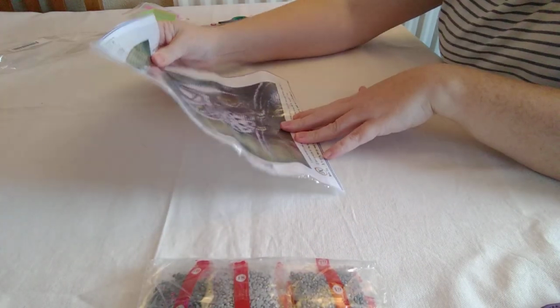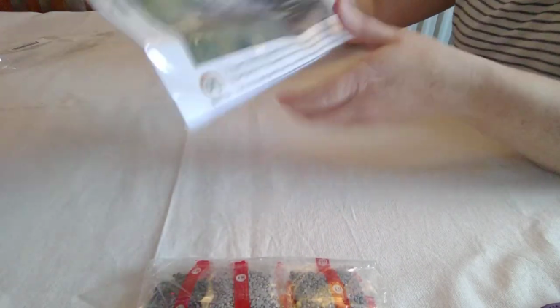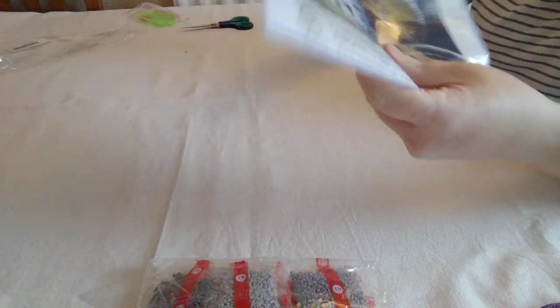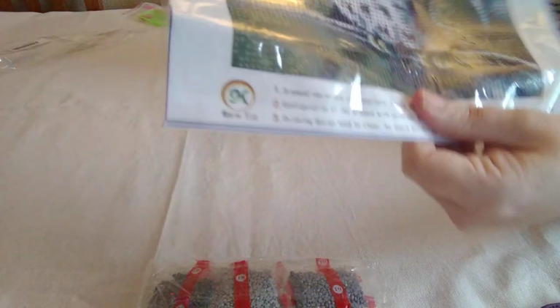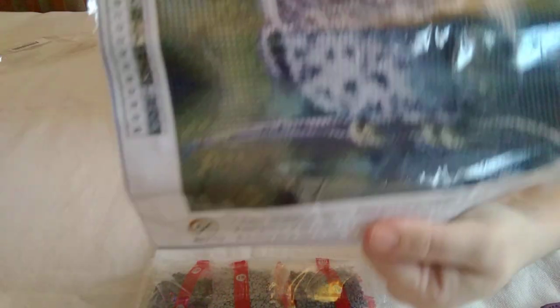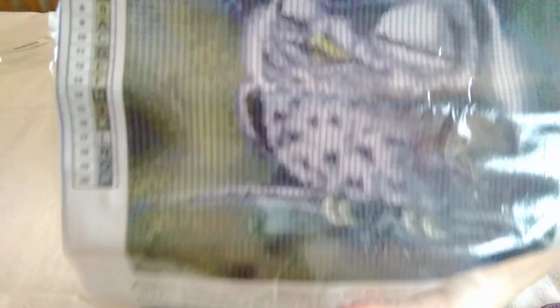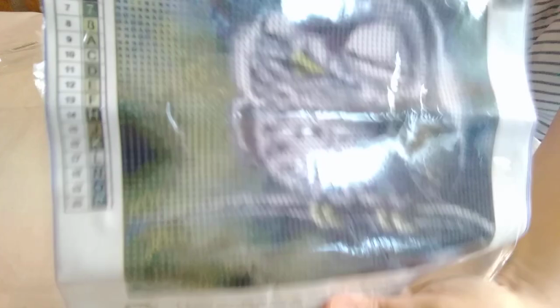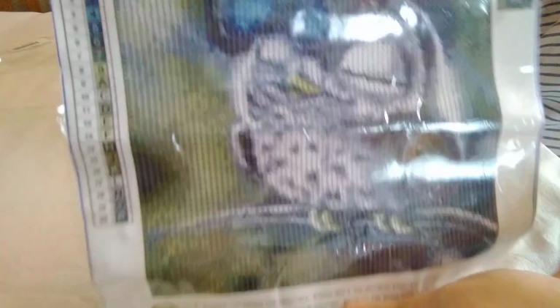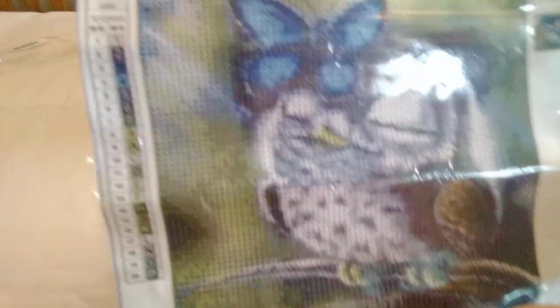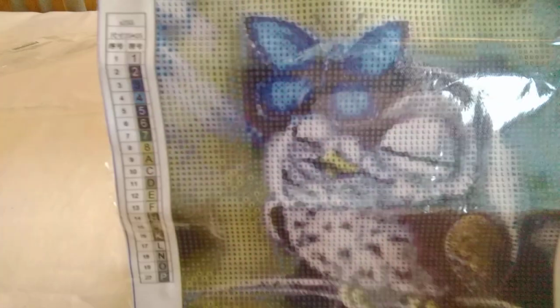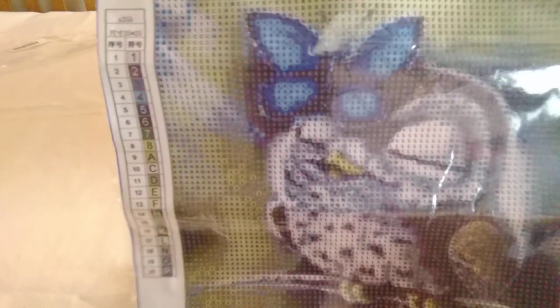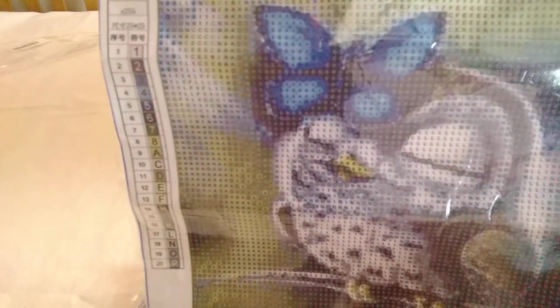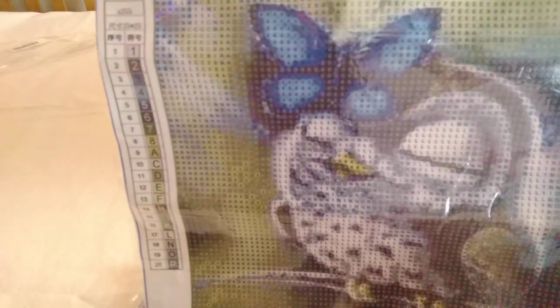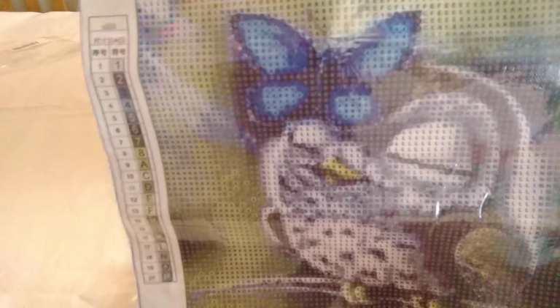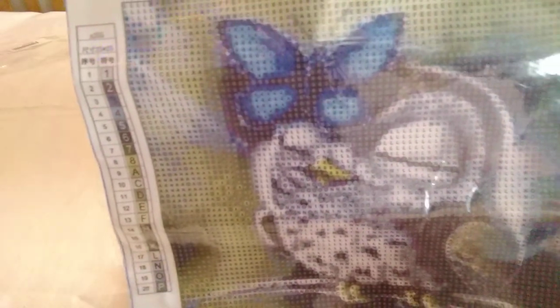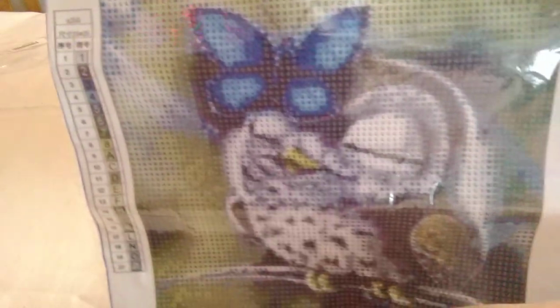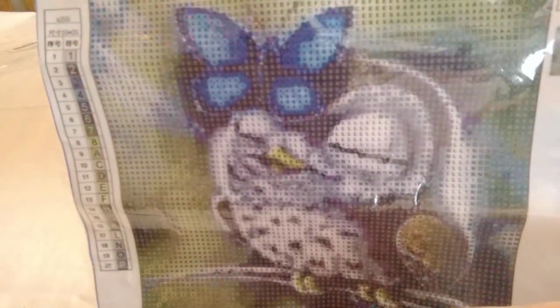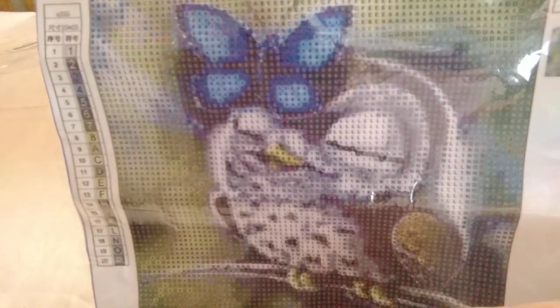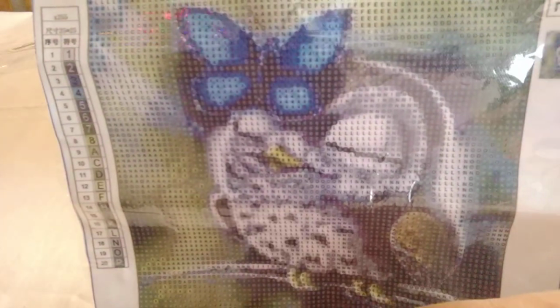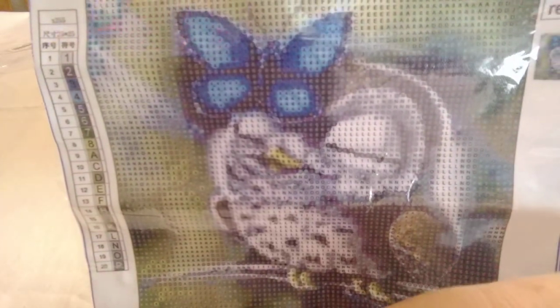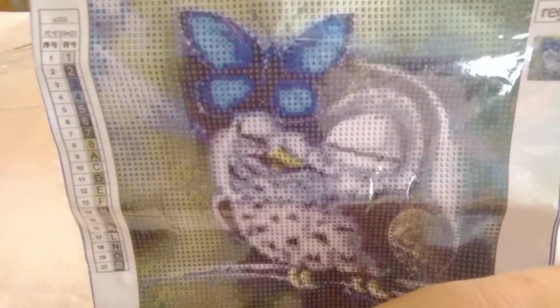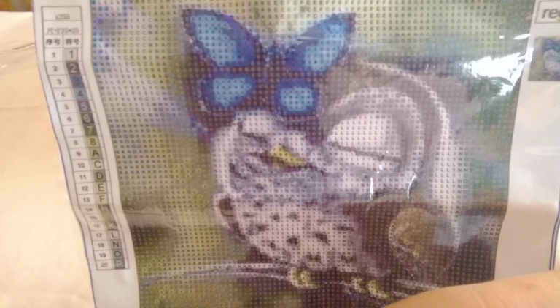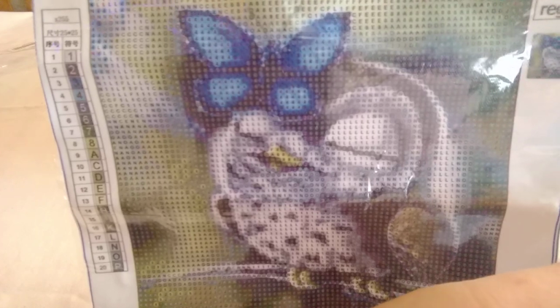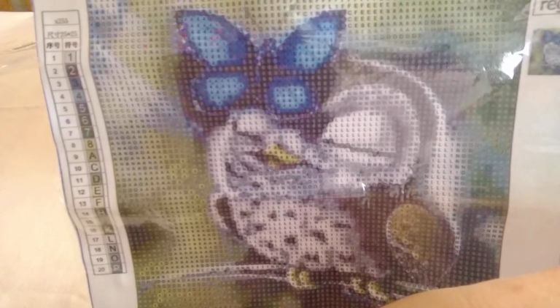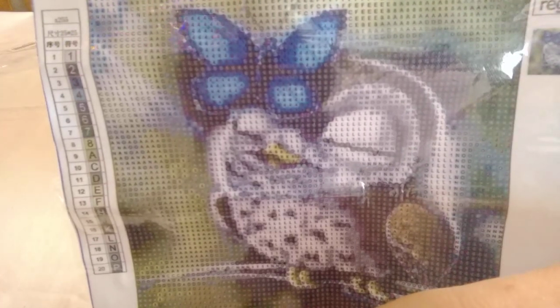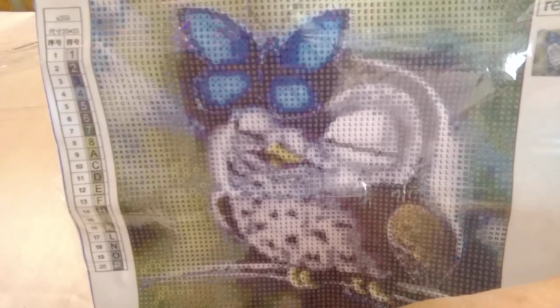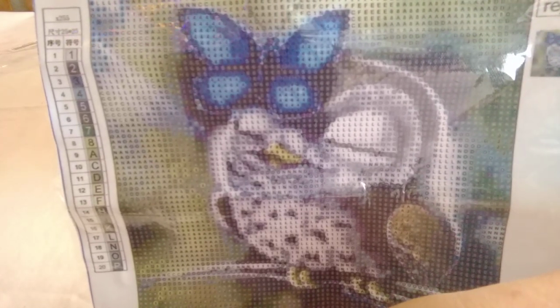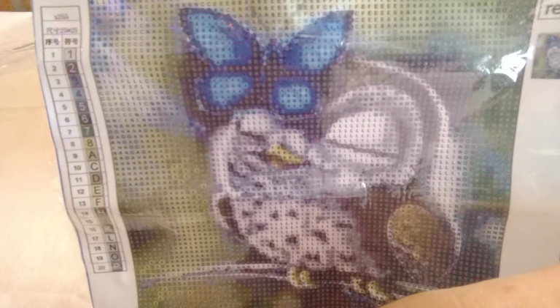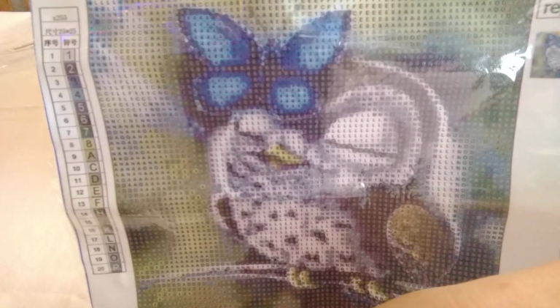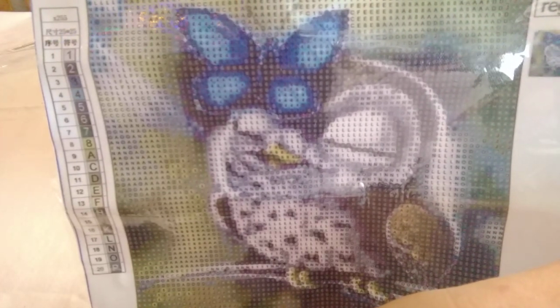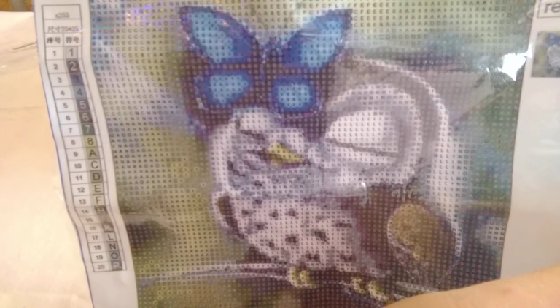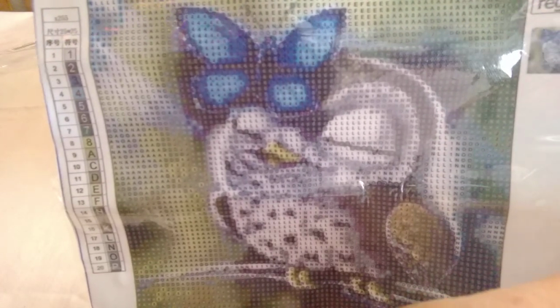So yeah, one last look — 25 by 25, one pound ninety without postage. Adorable. How could you not love that?